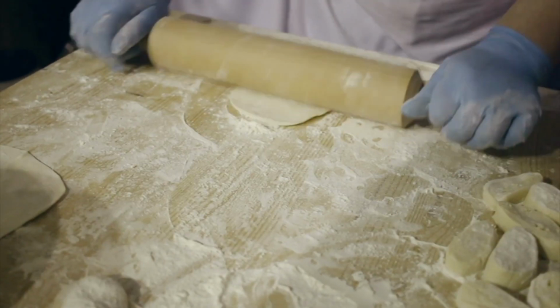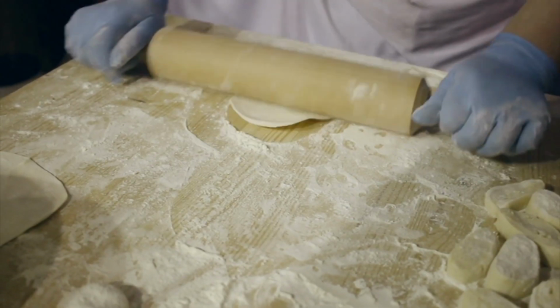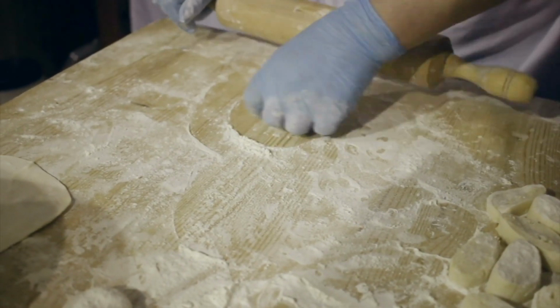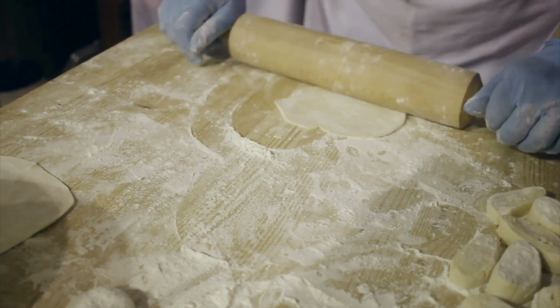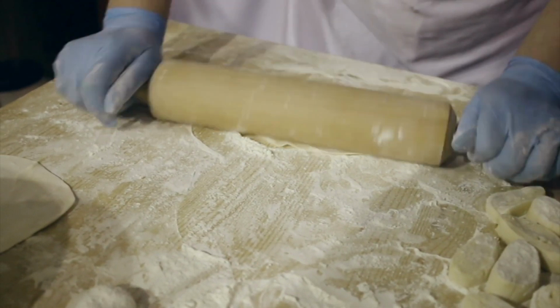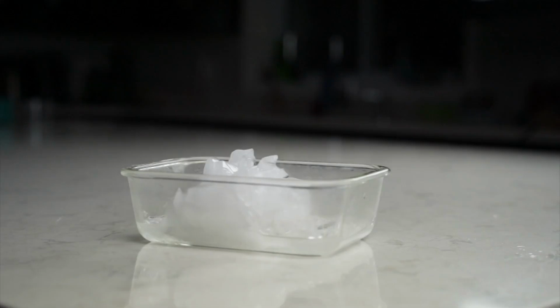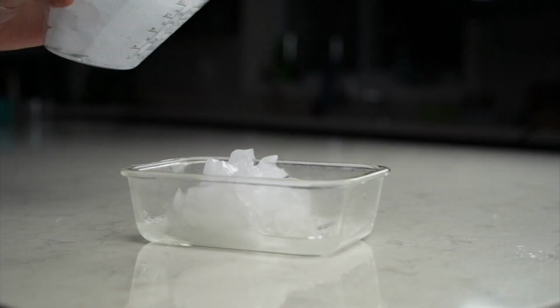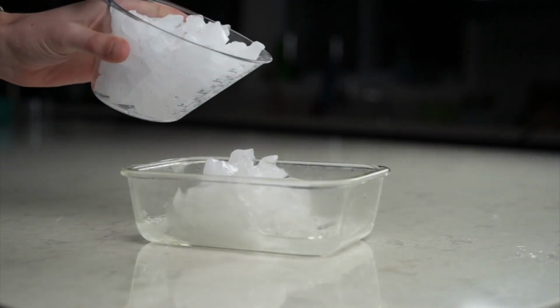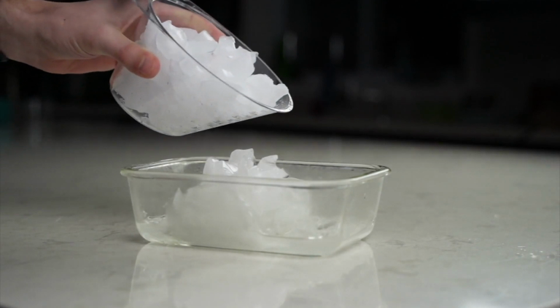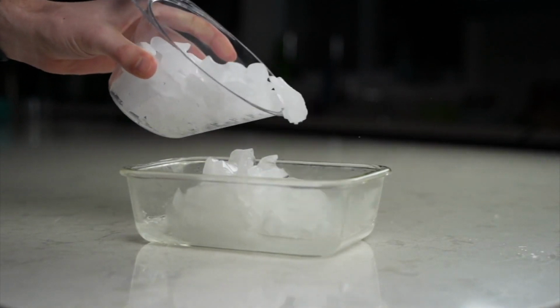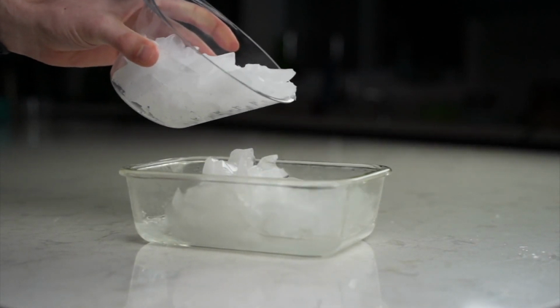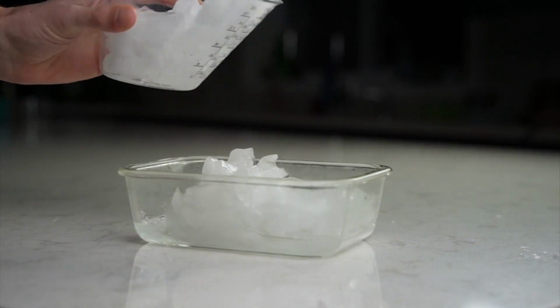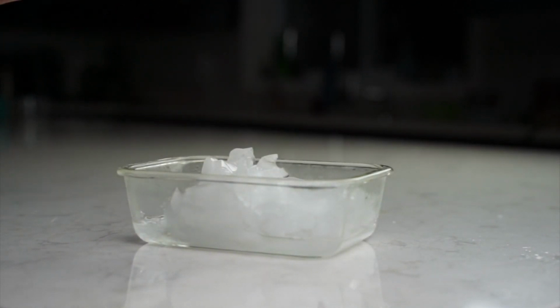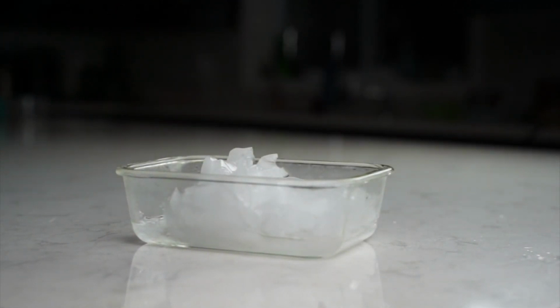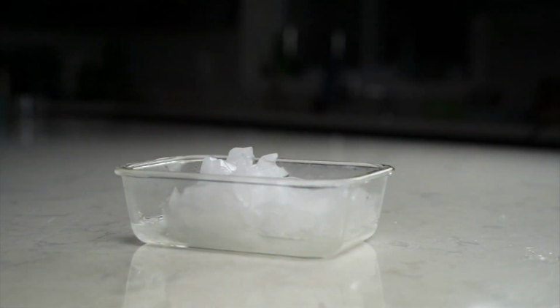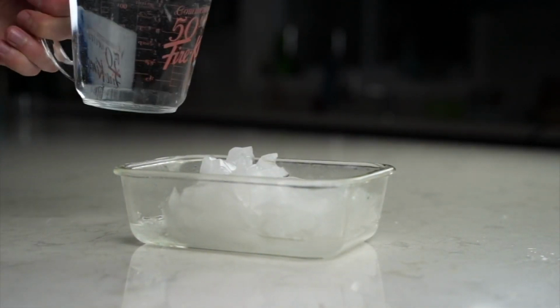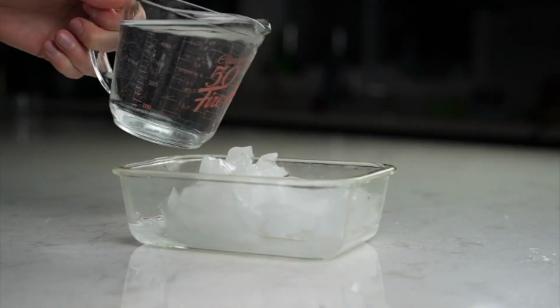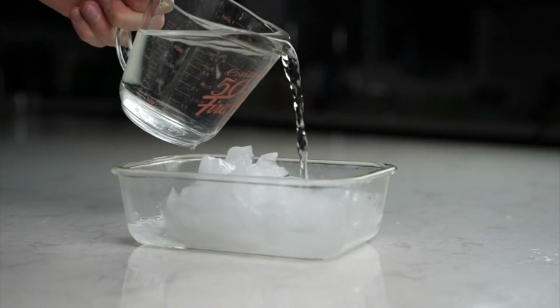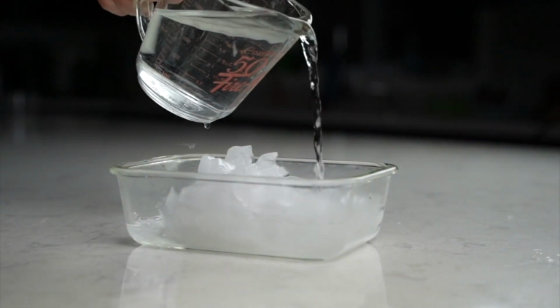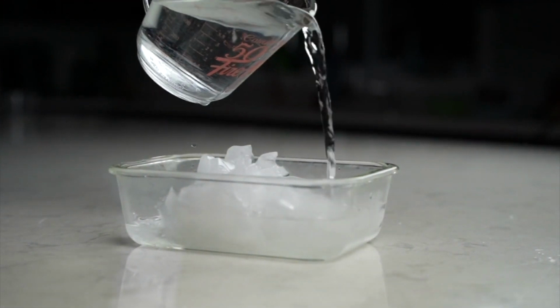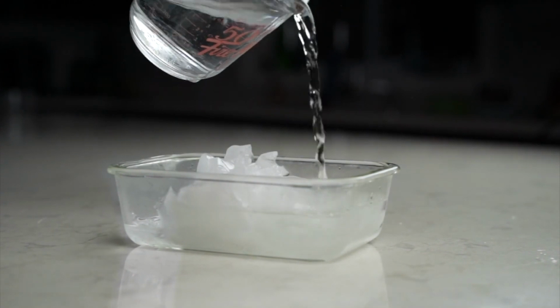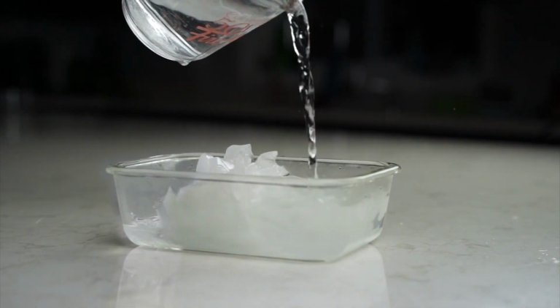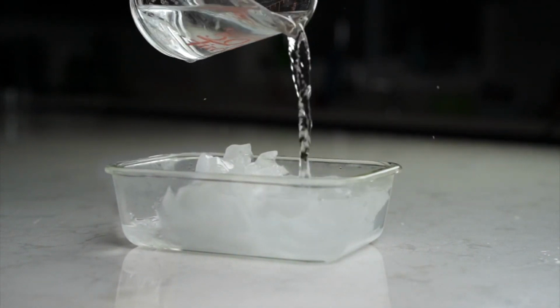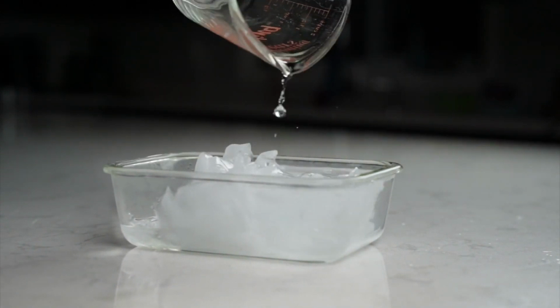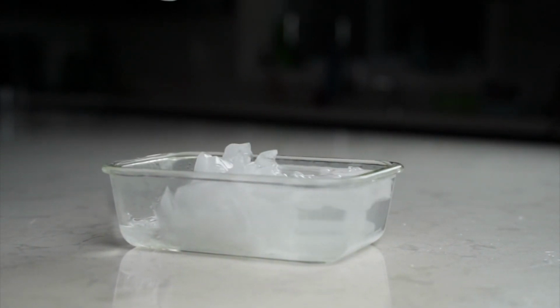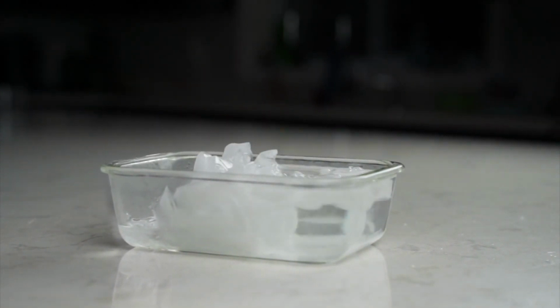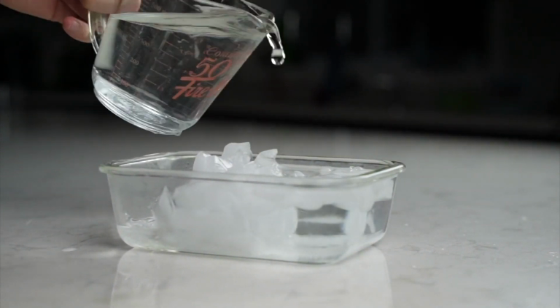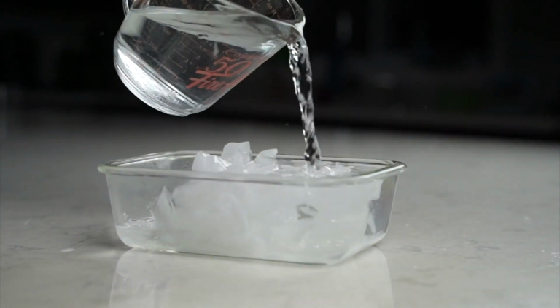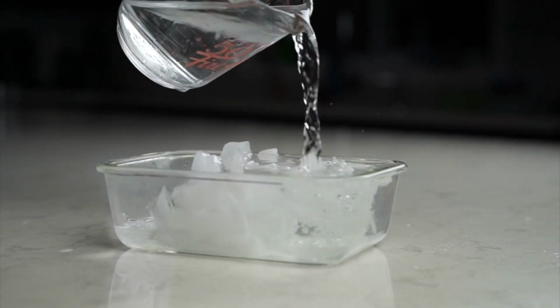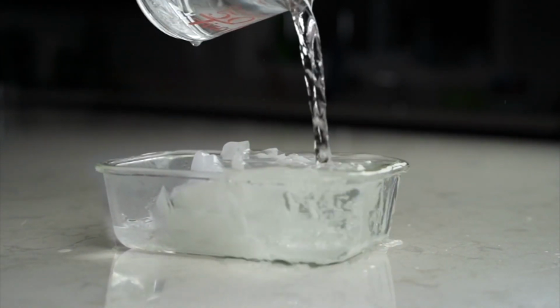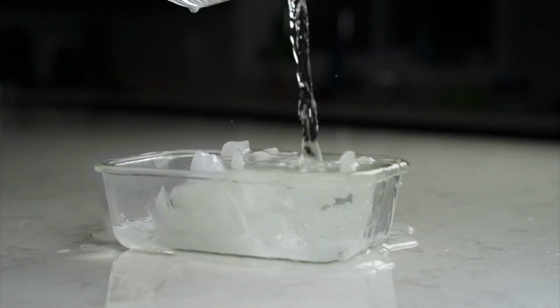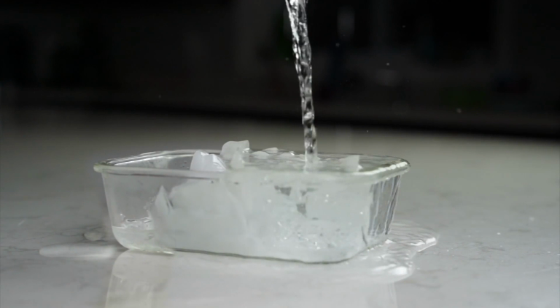The recipe for an ice jam is this. One: a river with tight bends or obstructions. Two: a cold, cold winter, kind of like what we're used to in Canada. And three: a fast warm up in the spring.